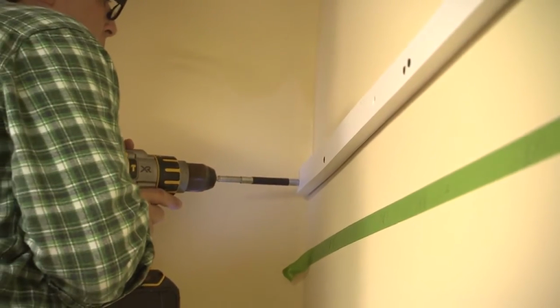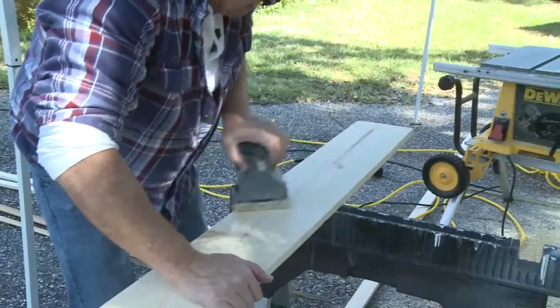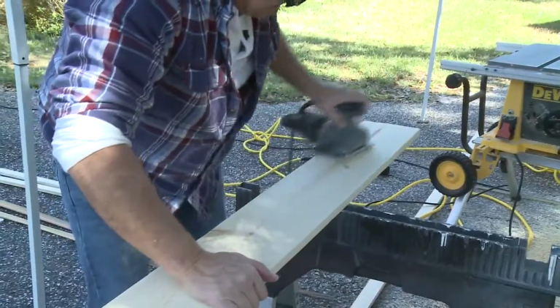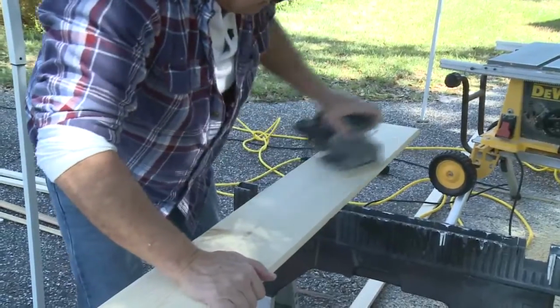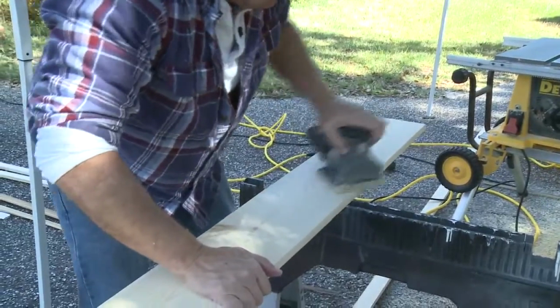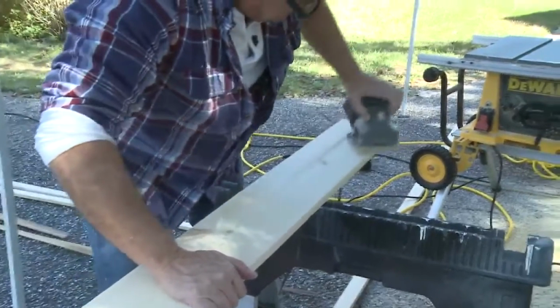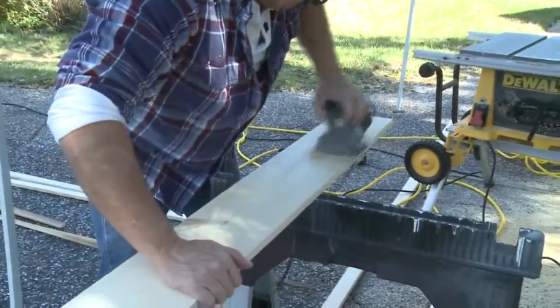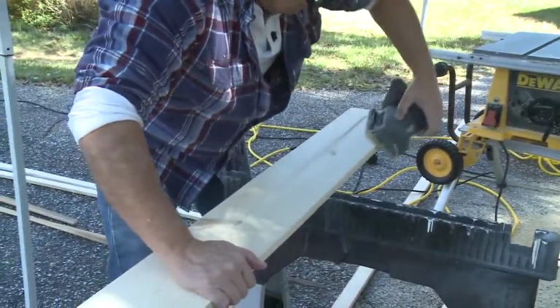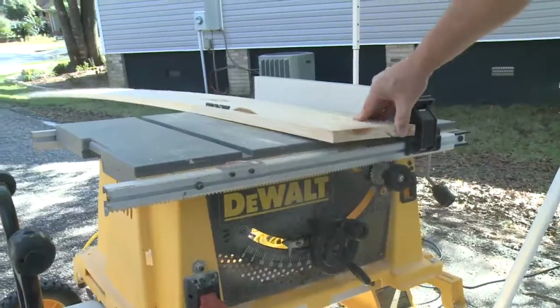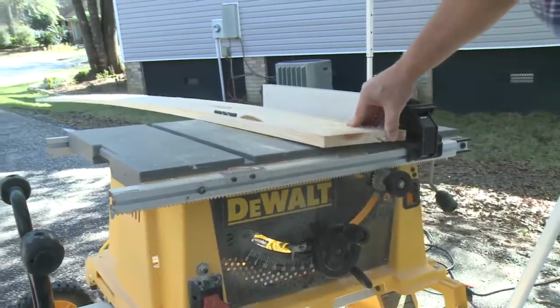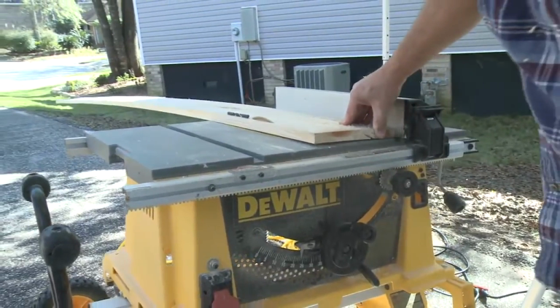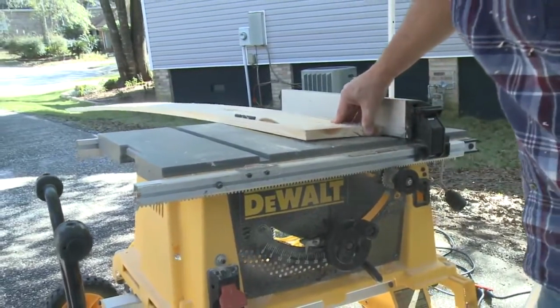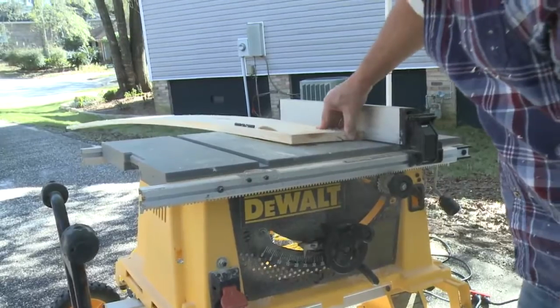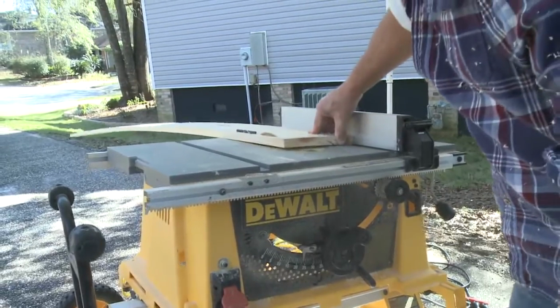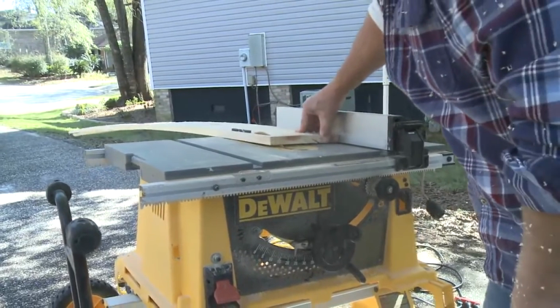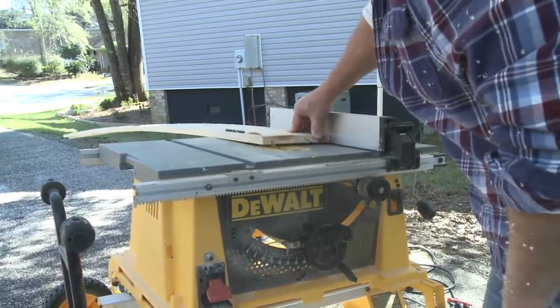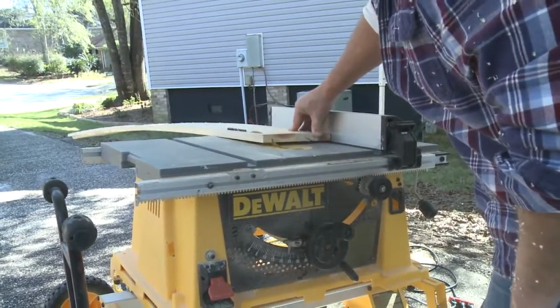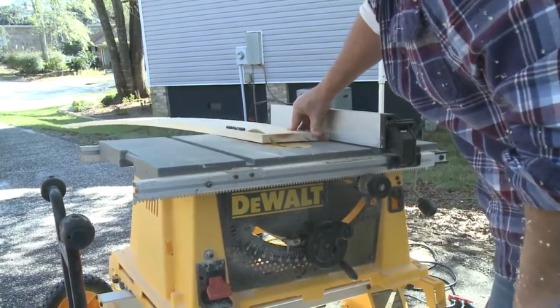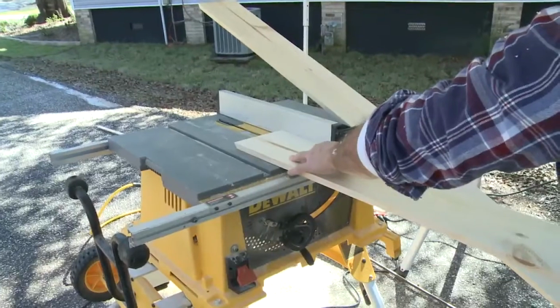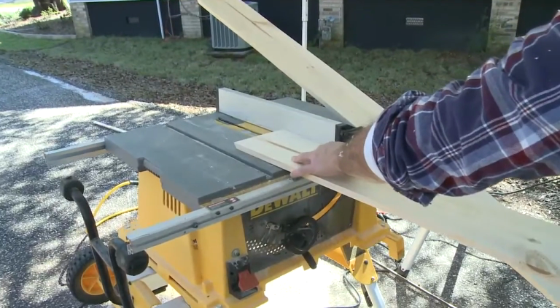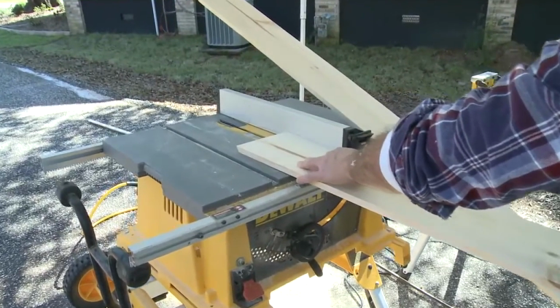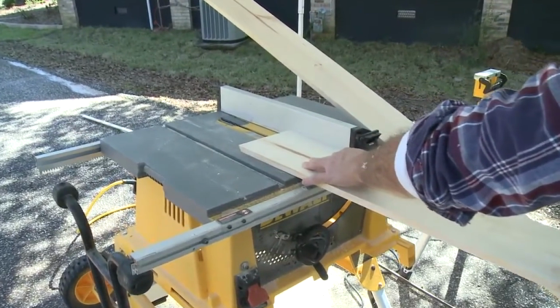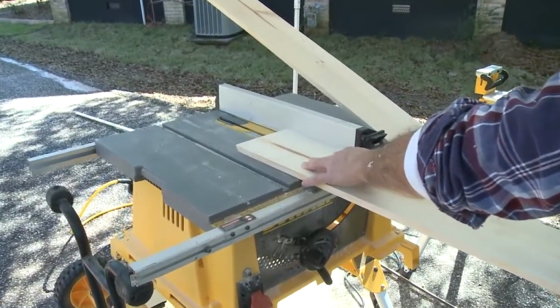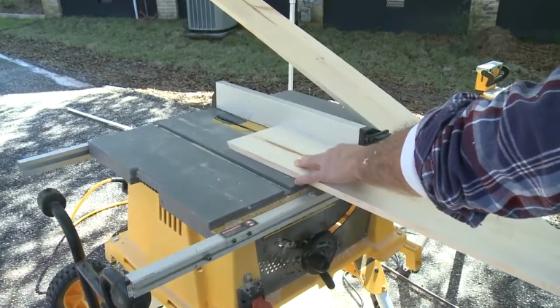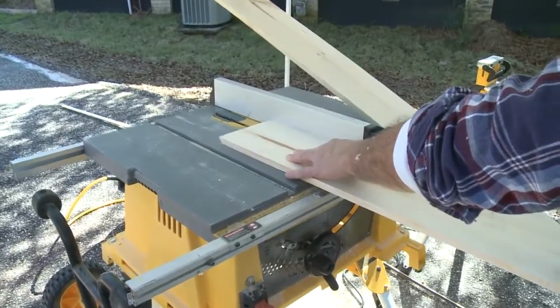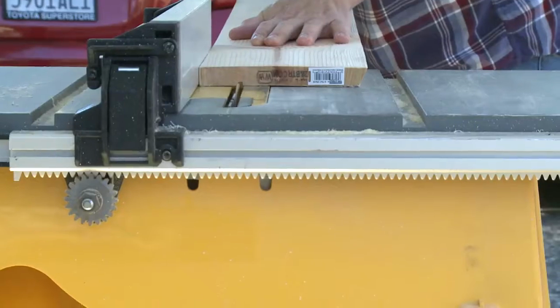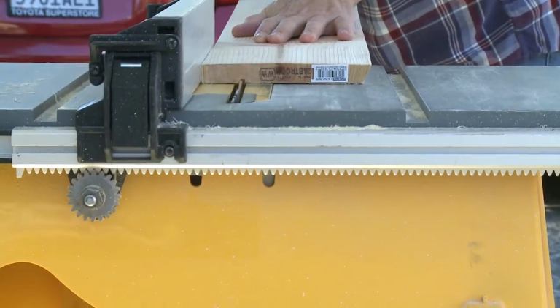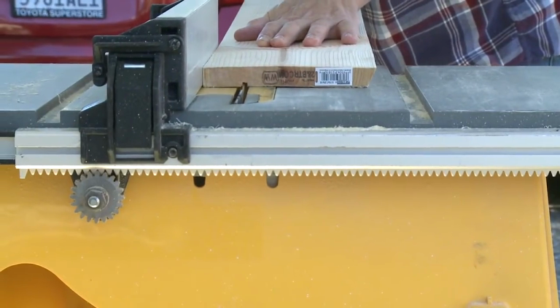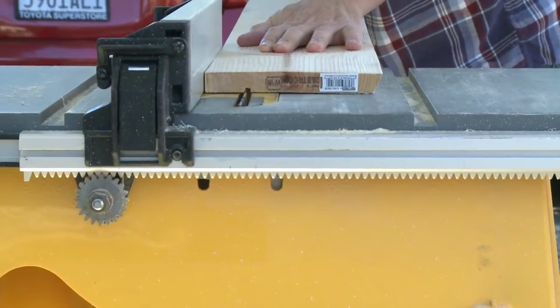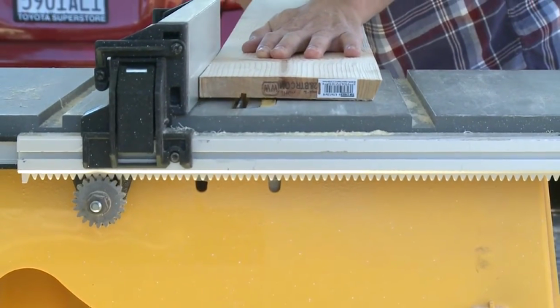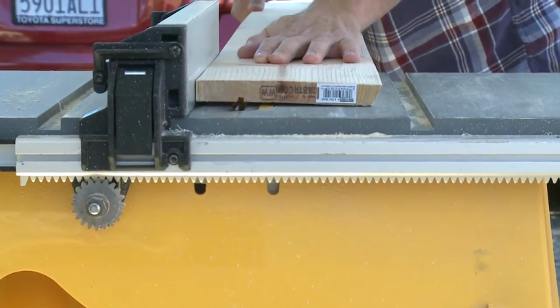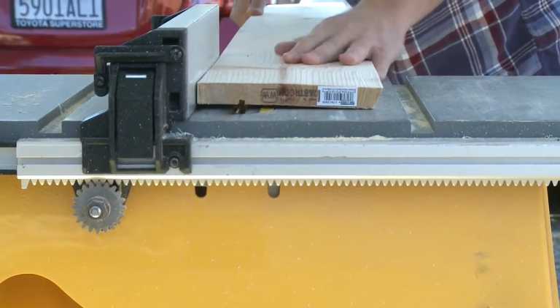The shelf board itself is a piece of 1 by 8. Make a 22 and a half degree rip cut angled up along the front edge of the shelf using a table saw. On the top side of the shelf, create an eighth inch deep dado about one and a quarter inches out from the wall.